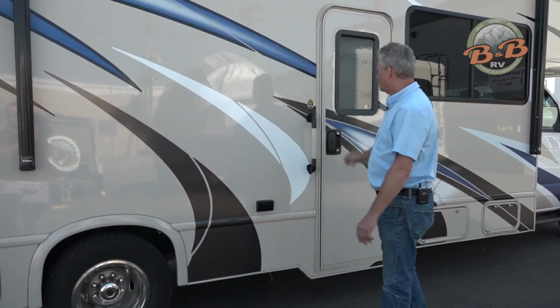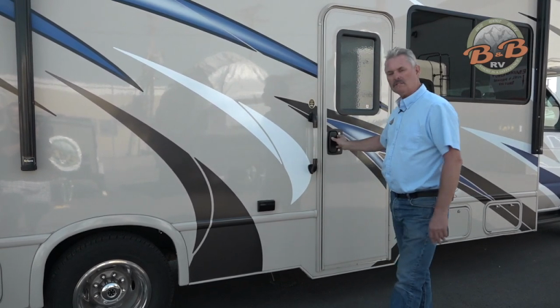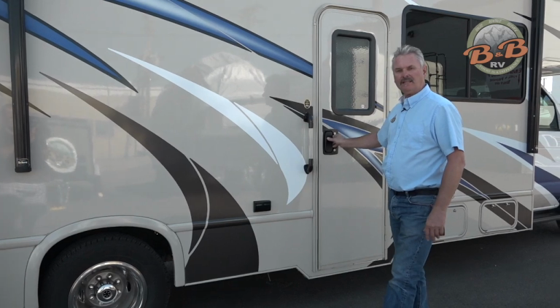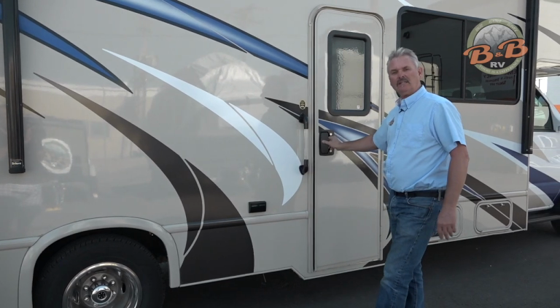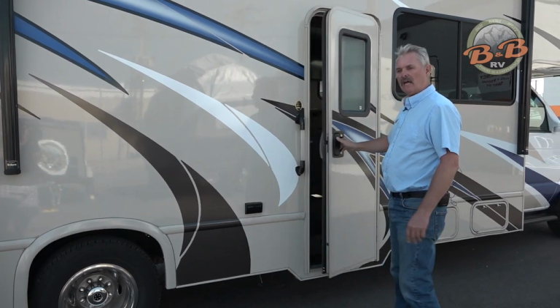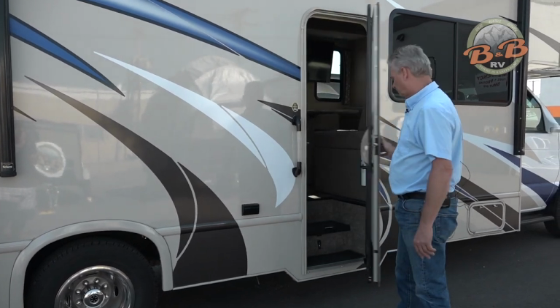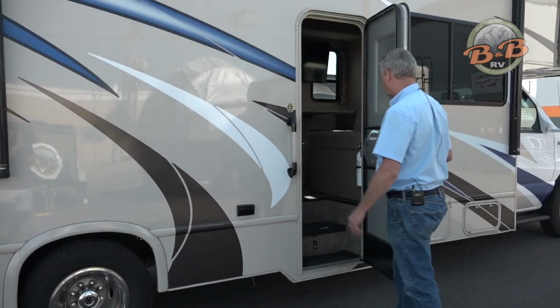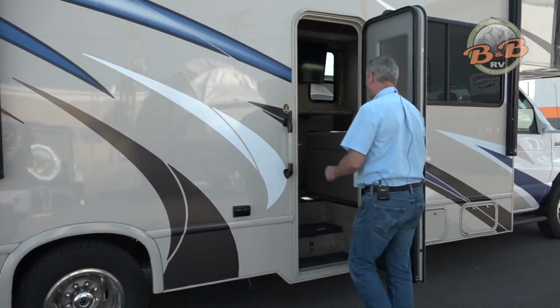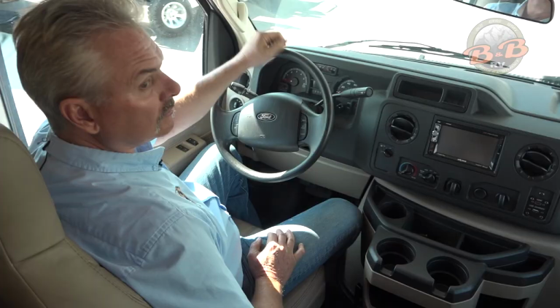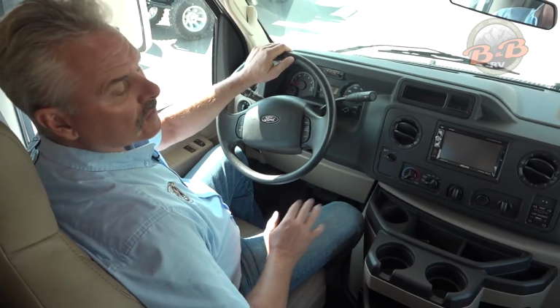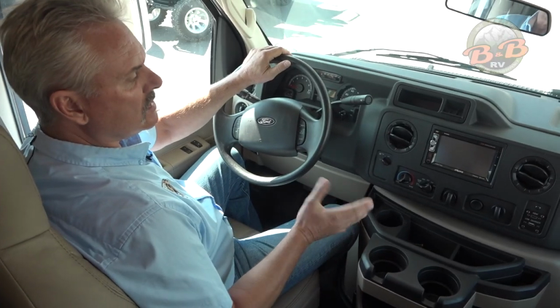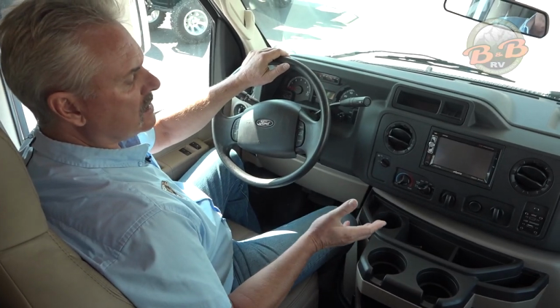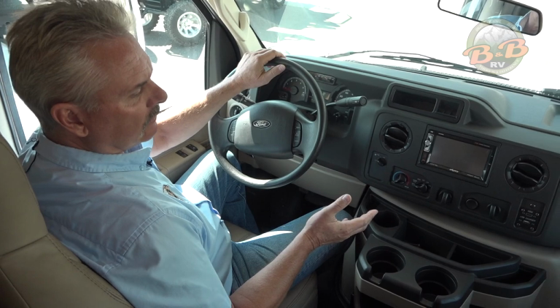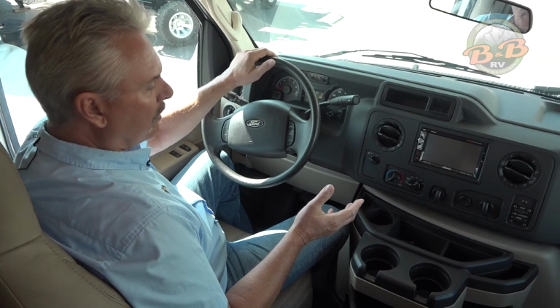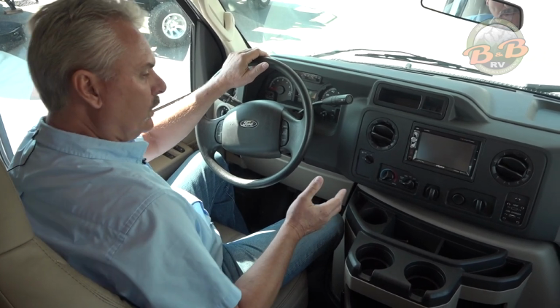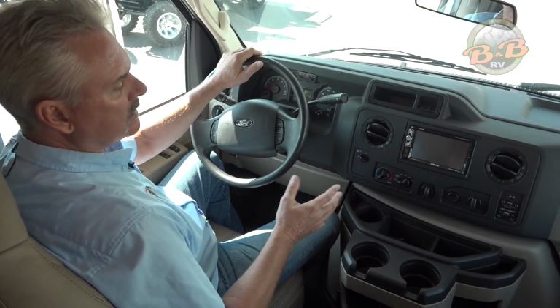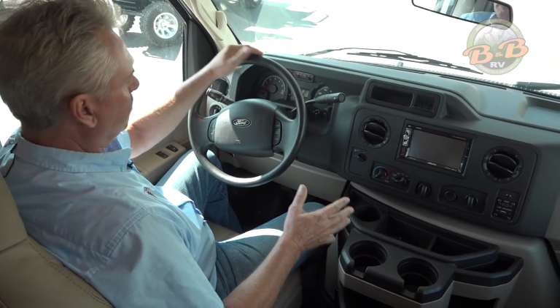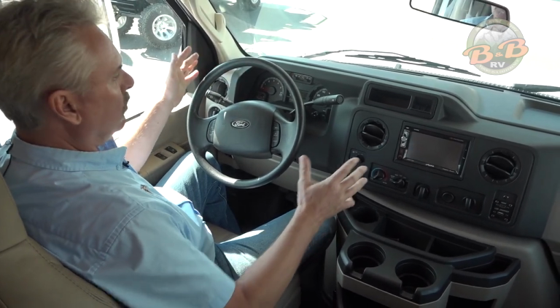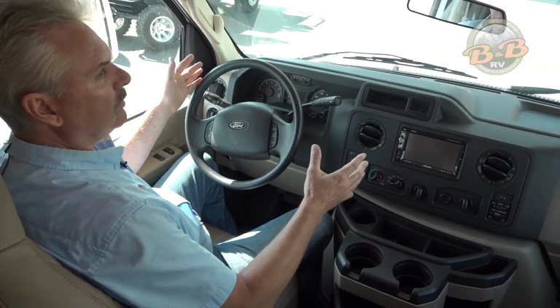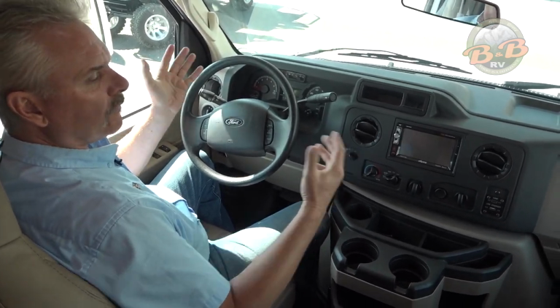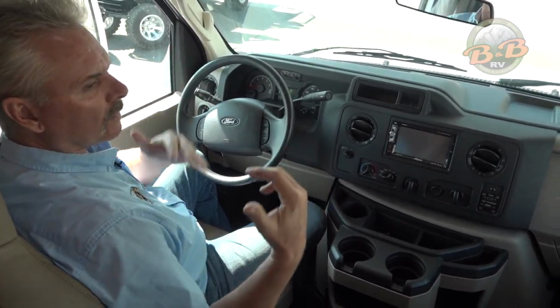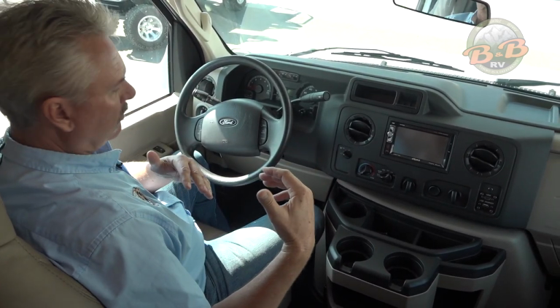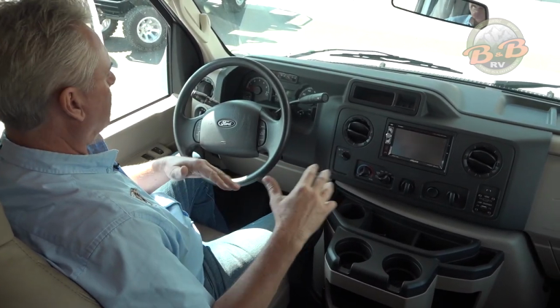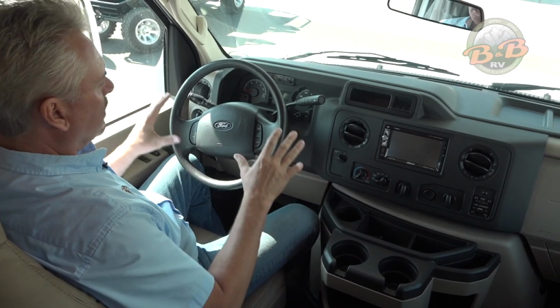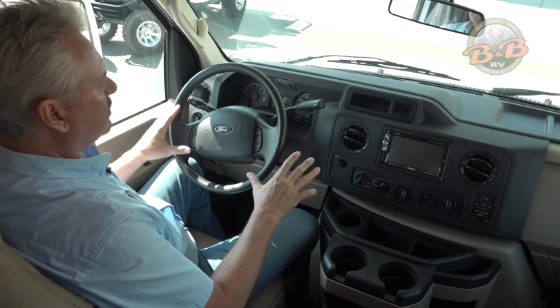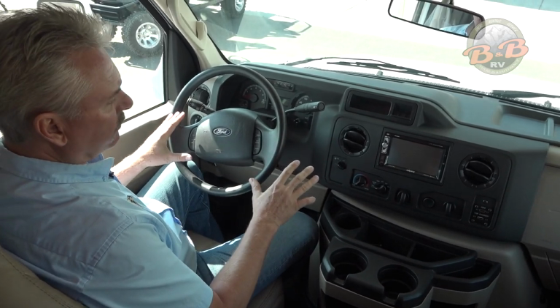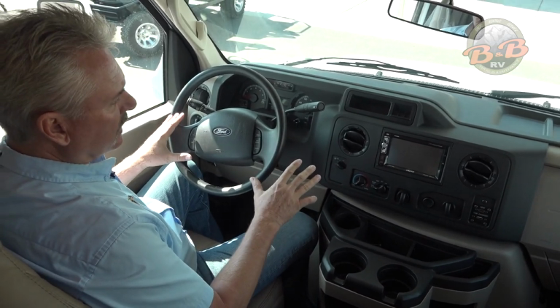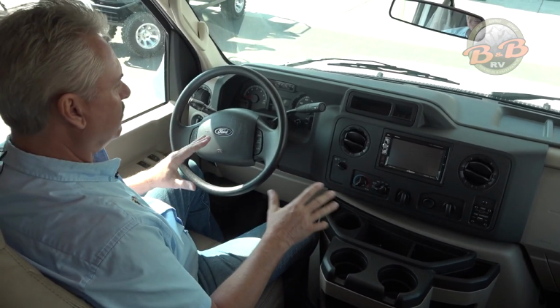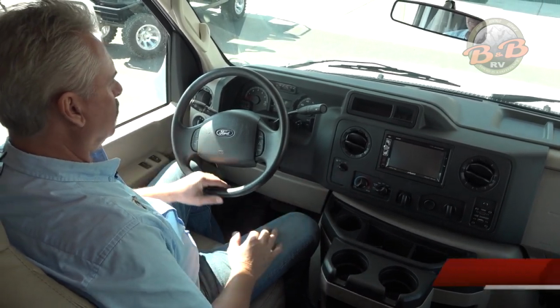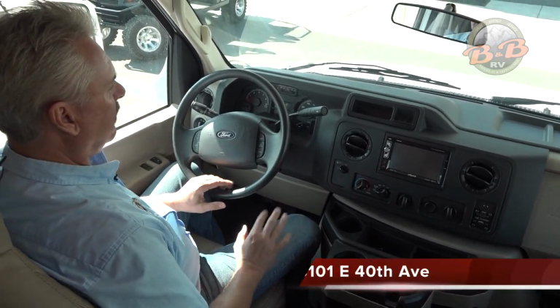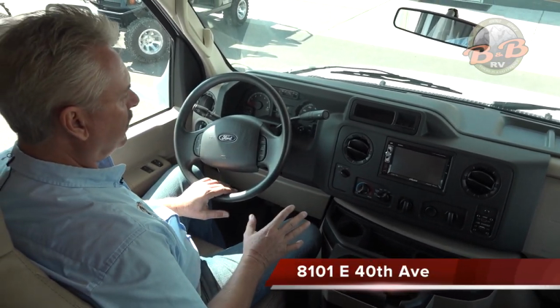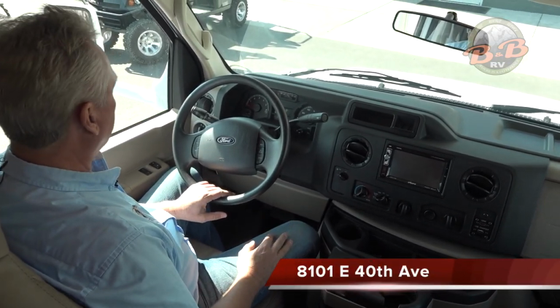This is the inside of our Model 28Z. We'll just start from the front and work our way to the back. It's a regular Ford chassis — everything should be fairly familiar up here.